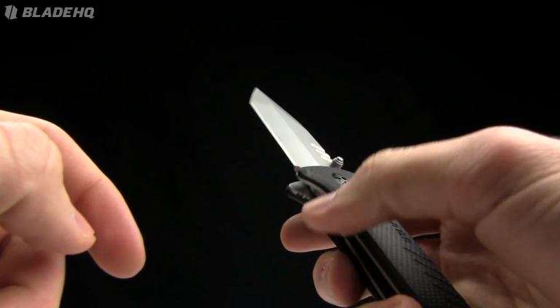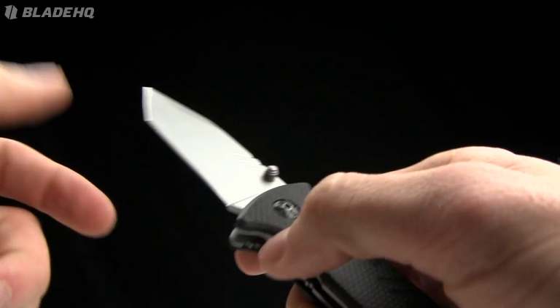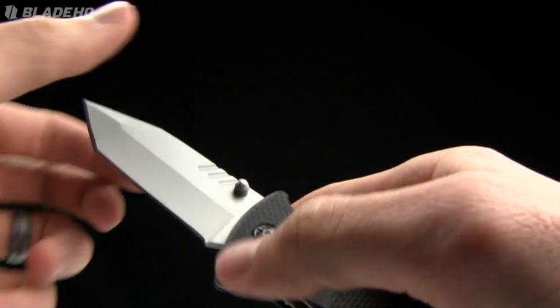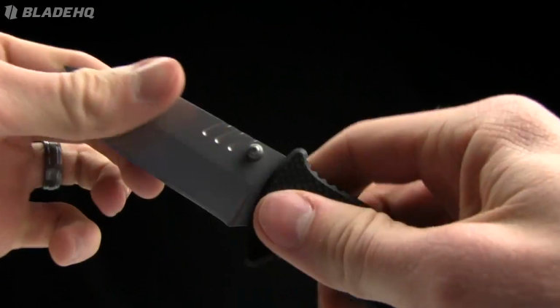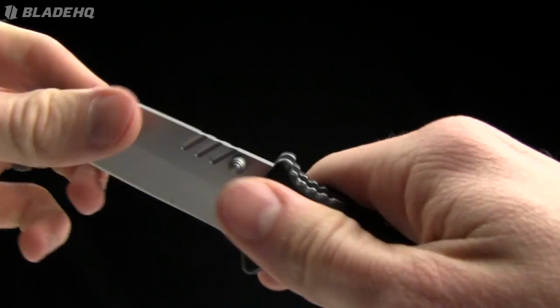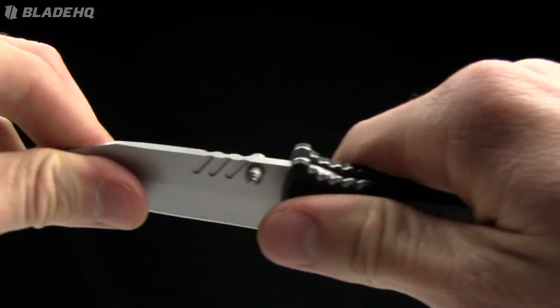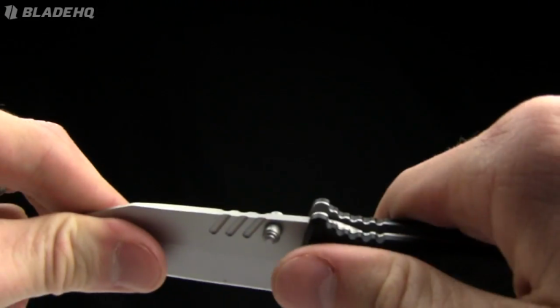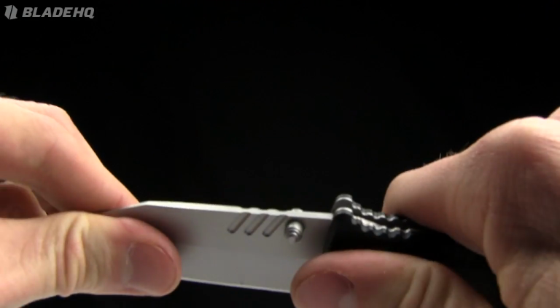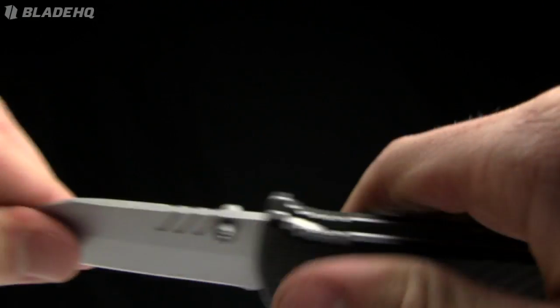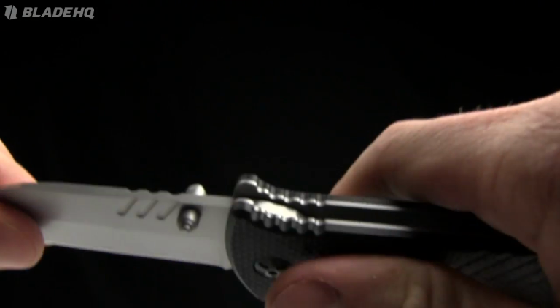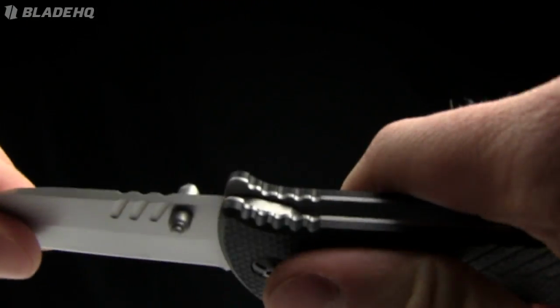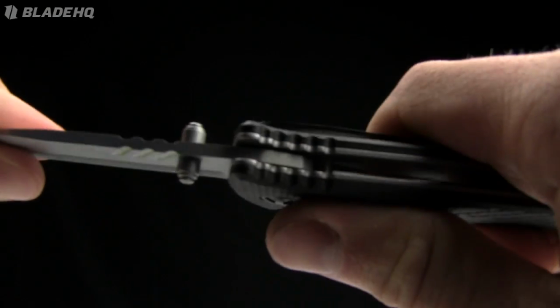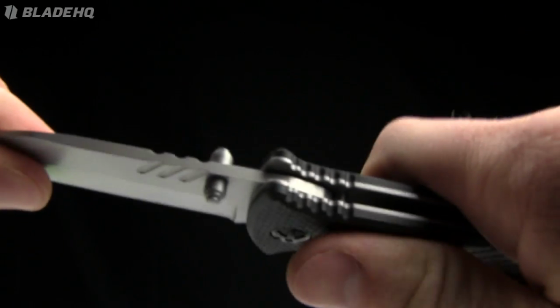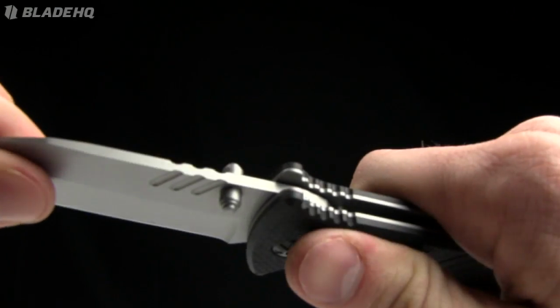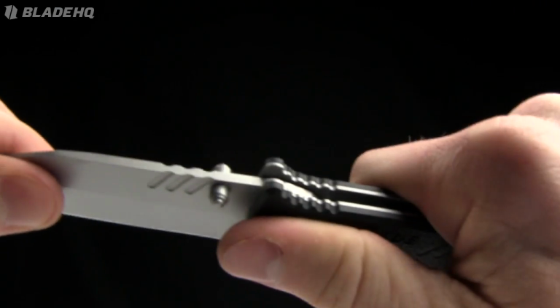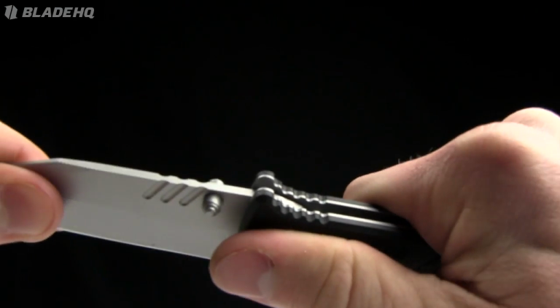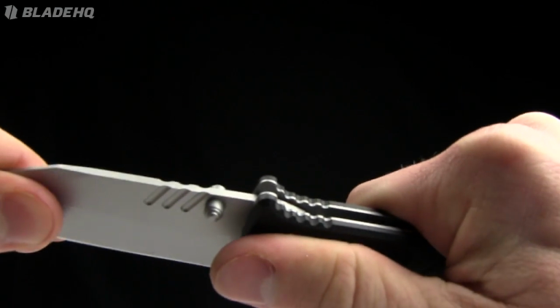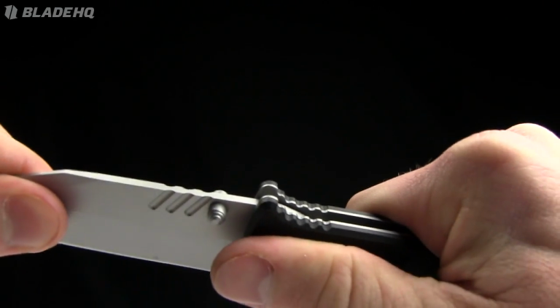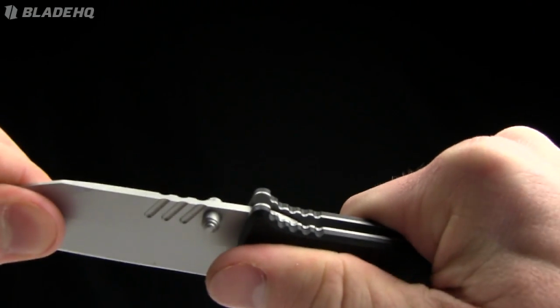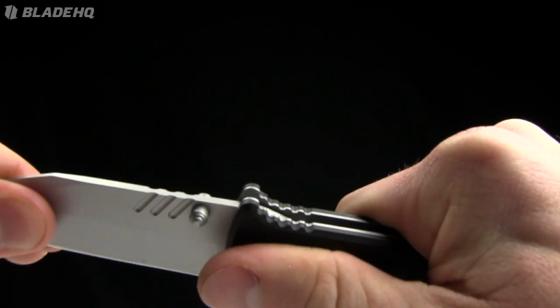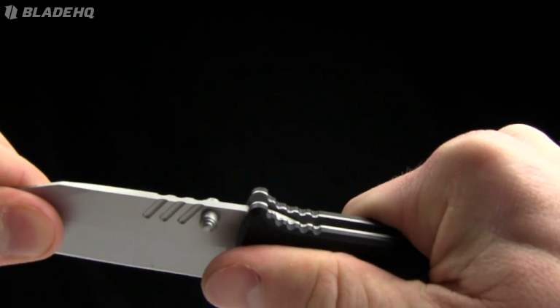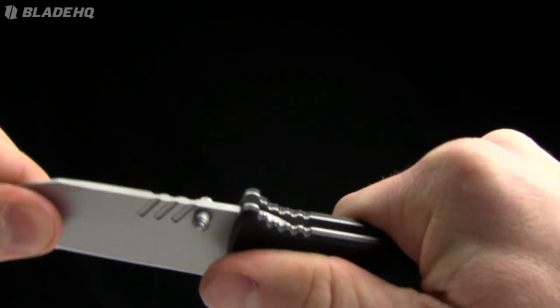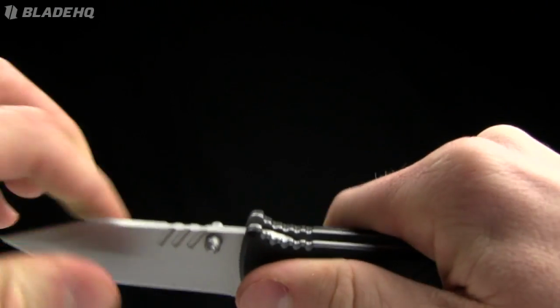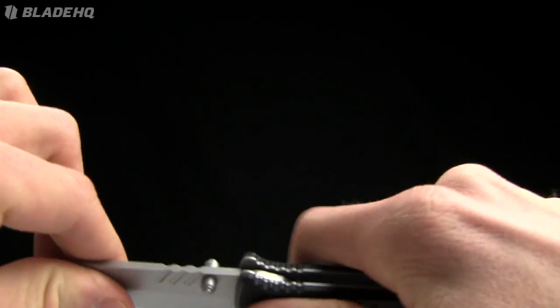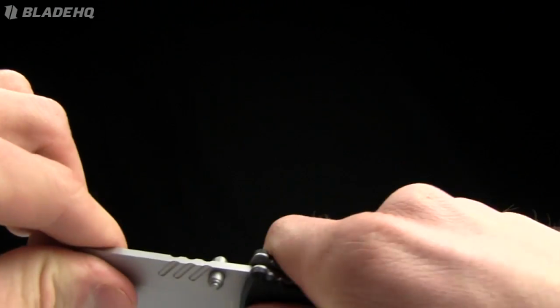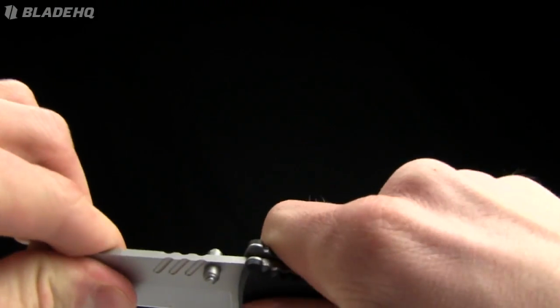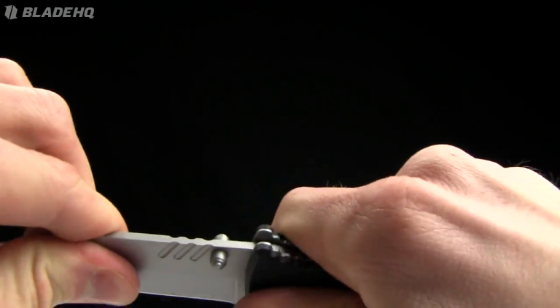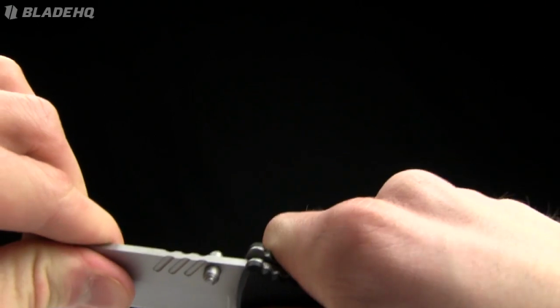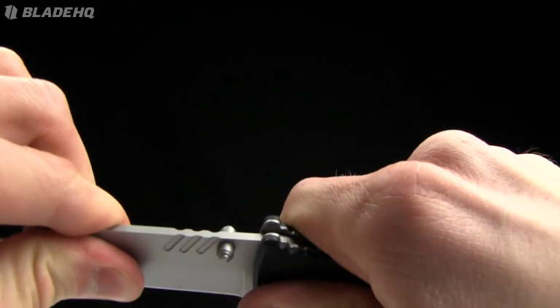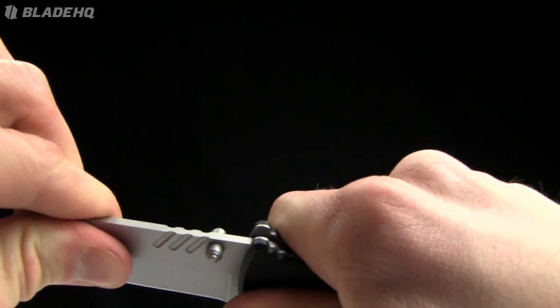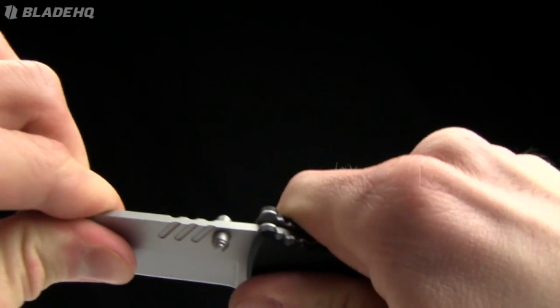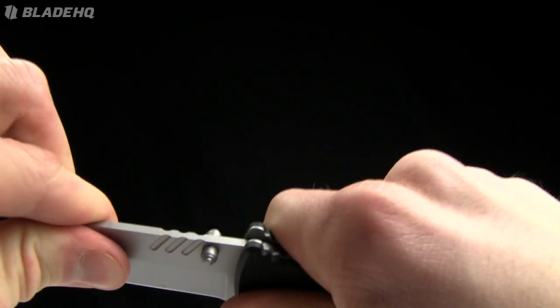Sub-20 bucks, I'm pretty impressed. Let me show you blade play on it. Side to side — a little bit. Front to back, straight out of the box — nothing.